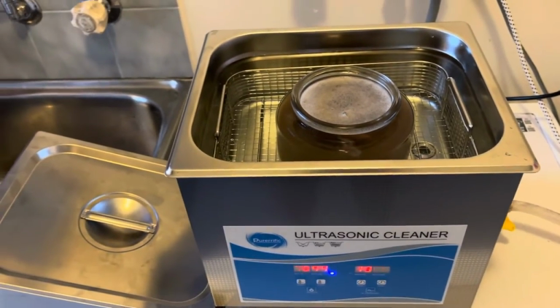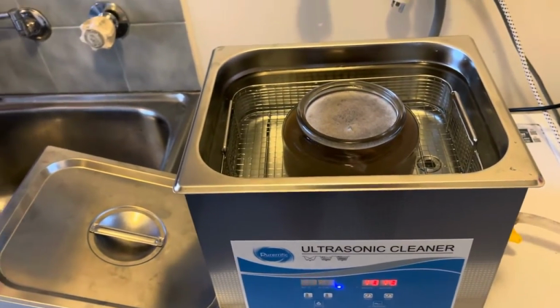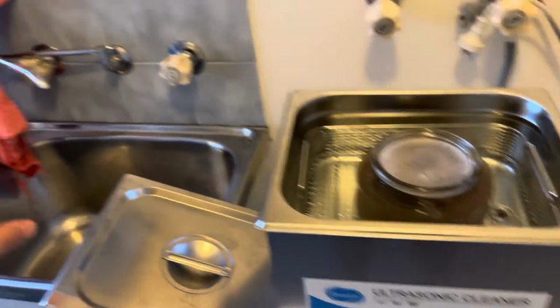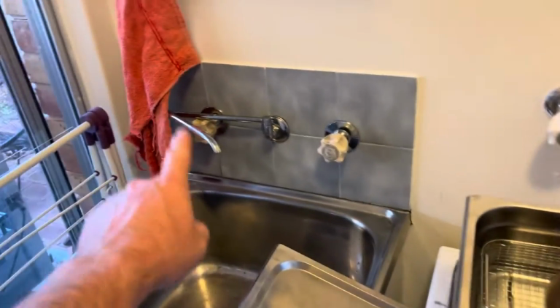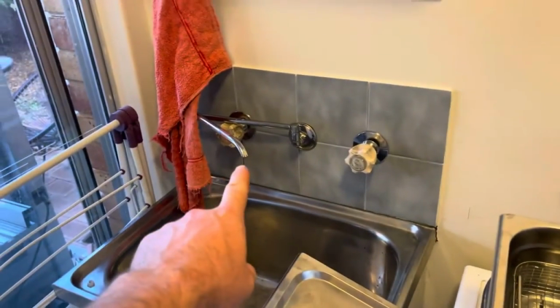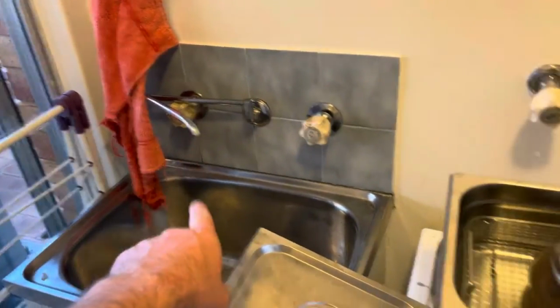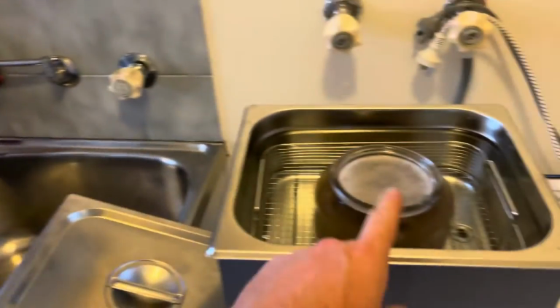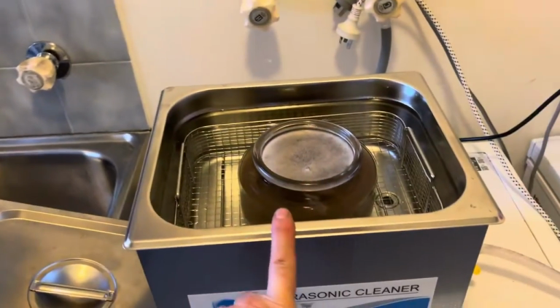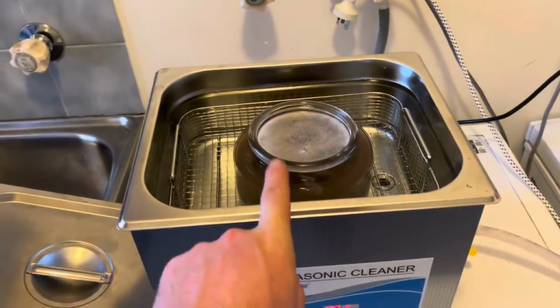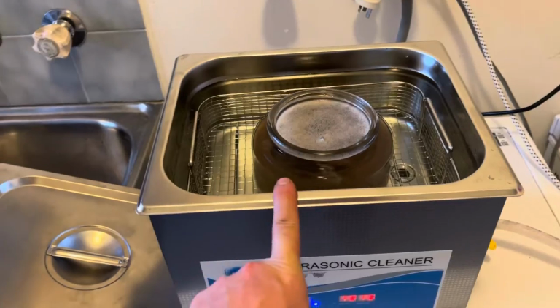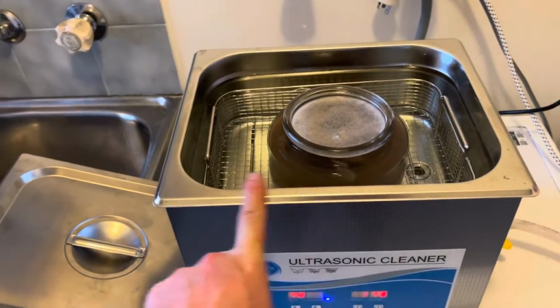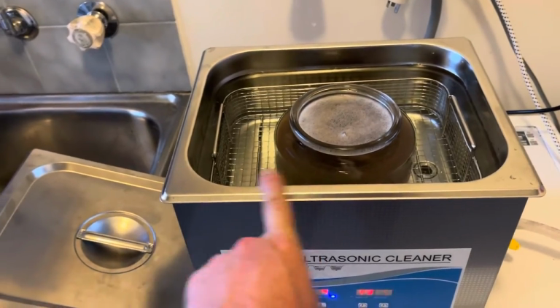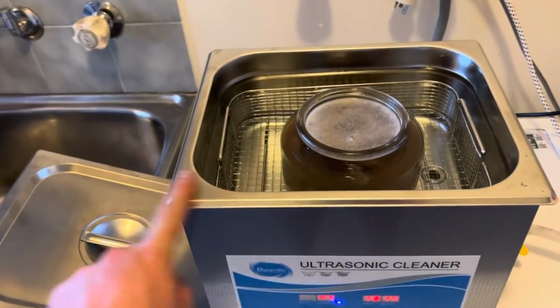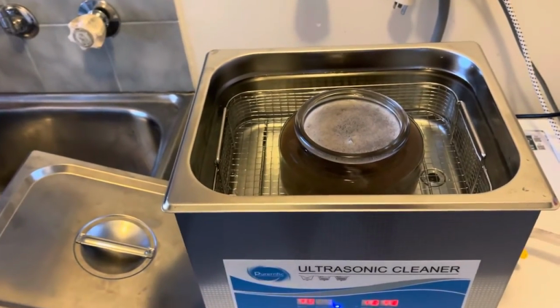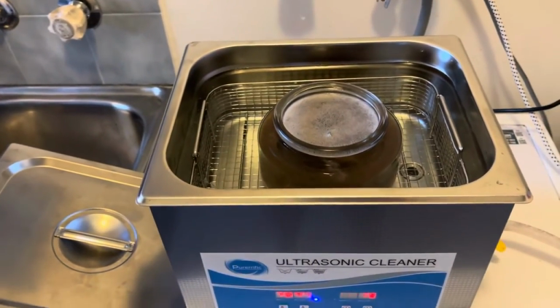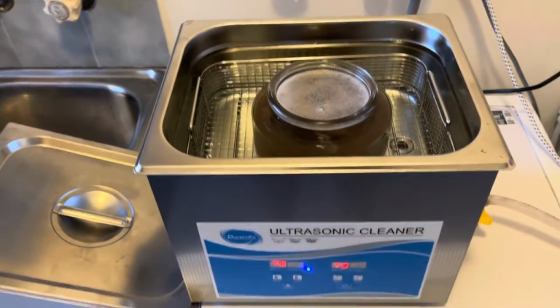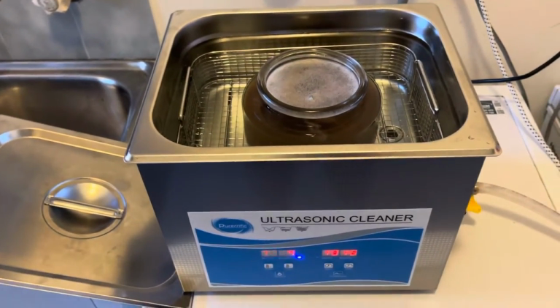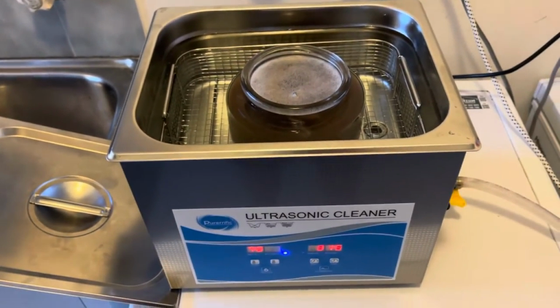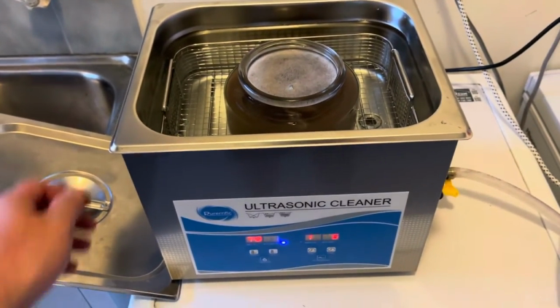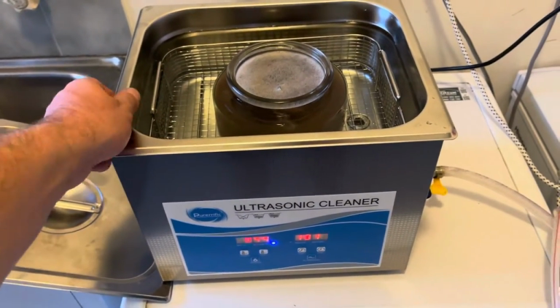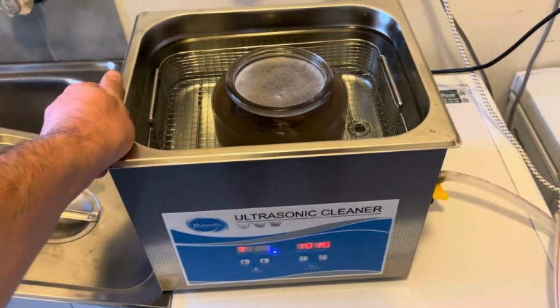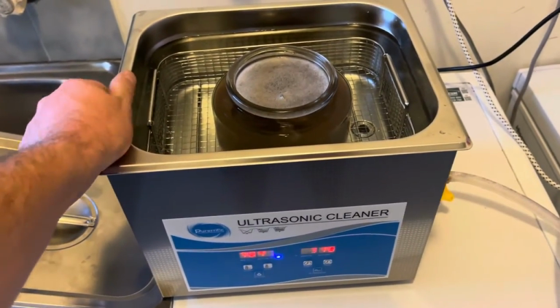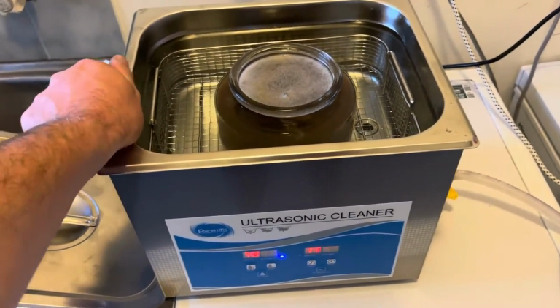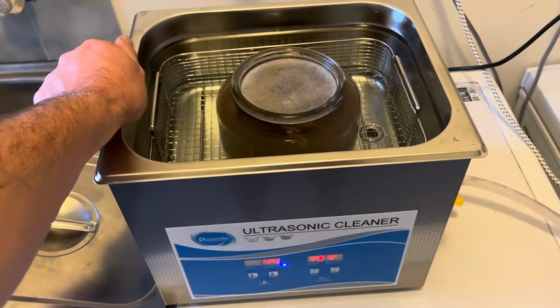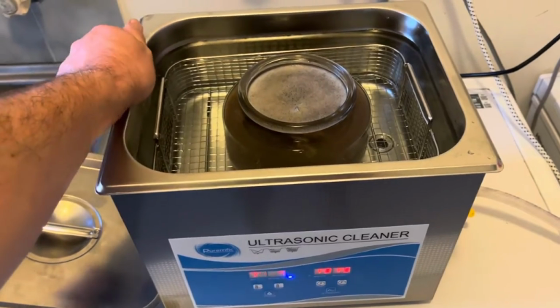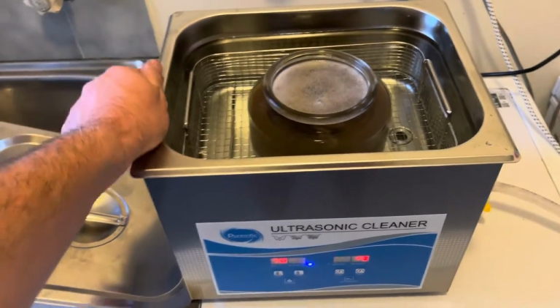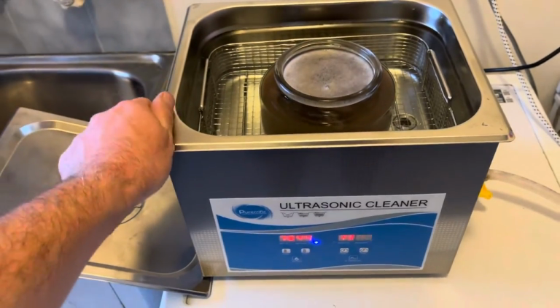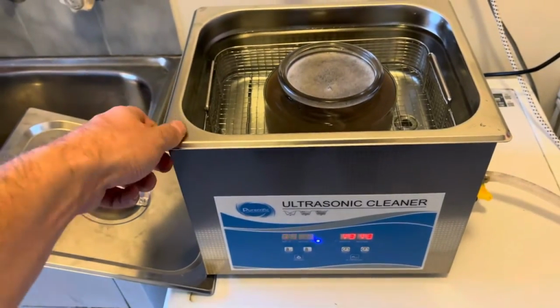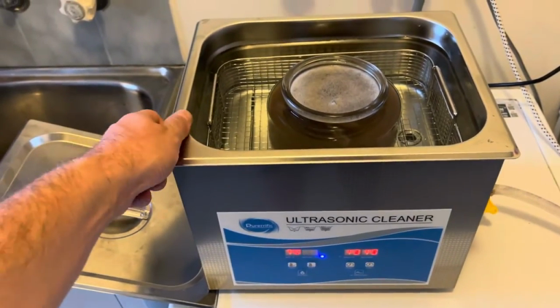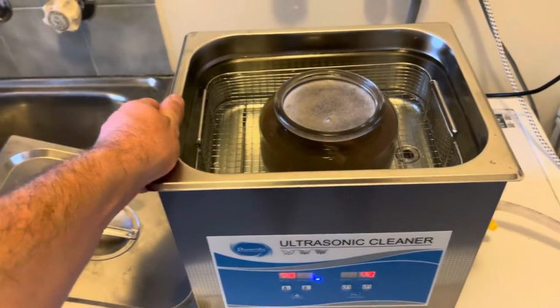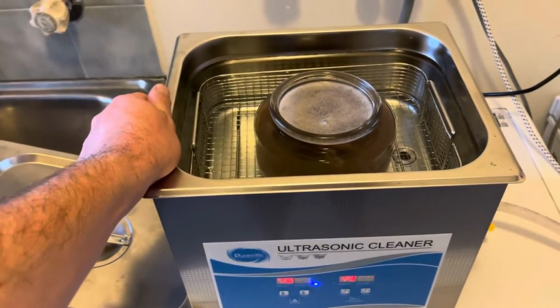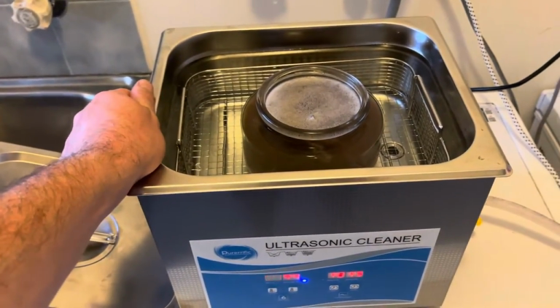This only applies to the first time you get water out of the tap. If you're reusing water, don't worry about it. Hopefully it makes the ultrasonic cleaner a bit more effective, and I'll catch you guys on the next one.